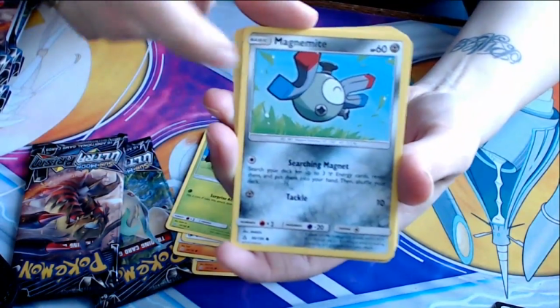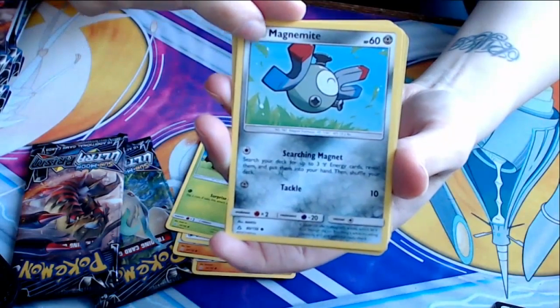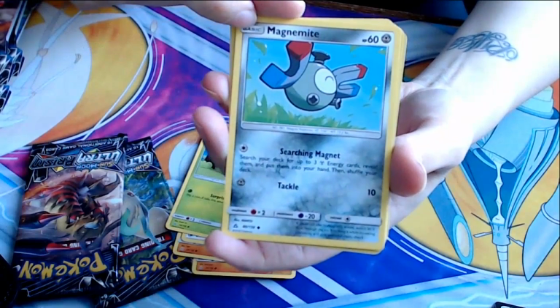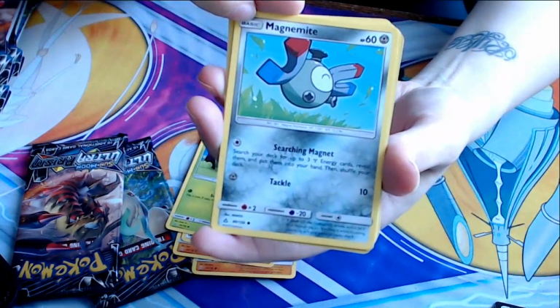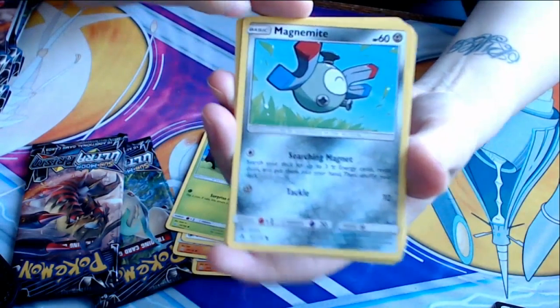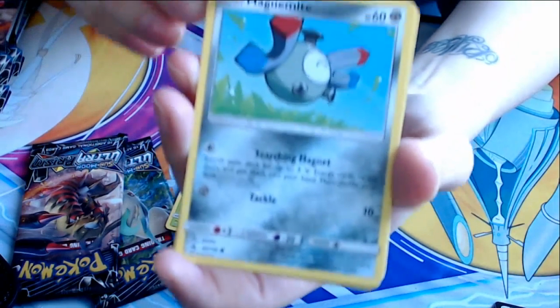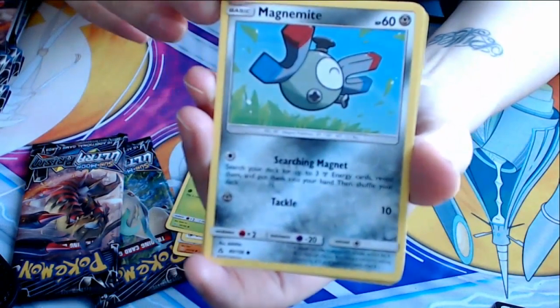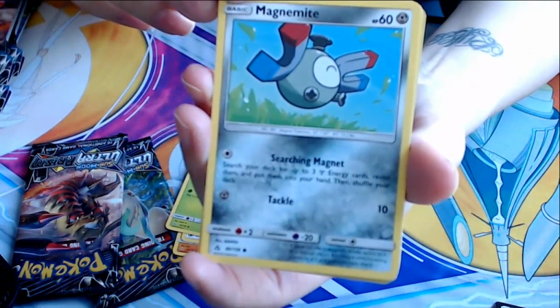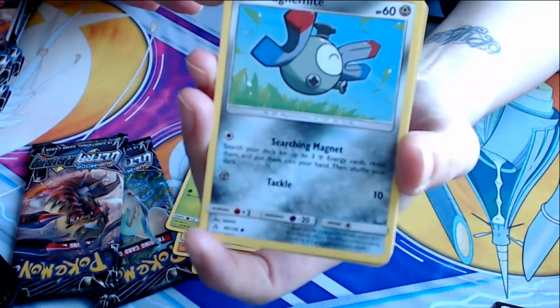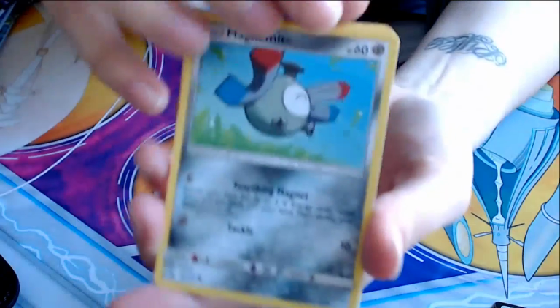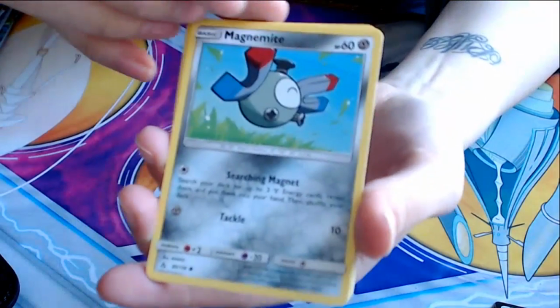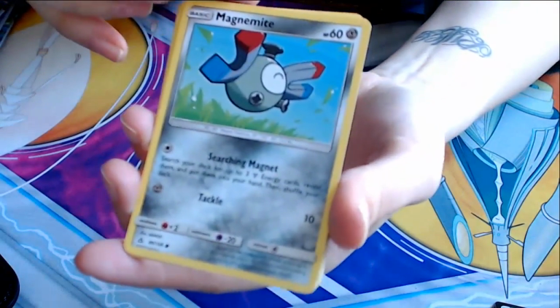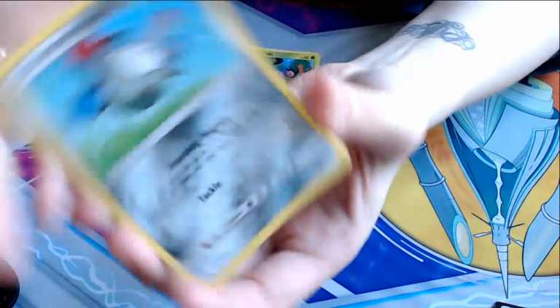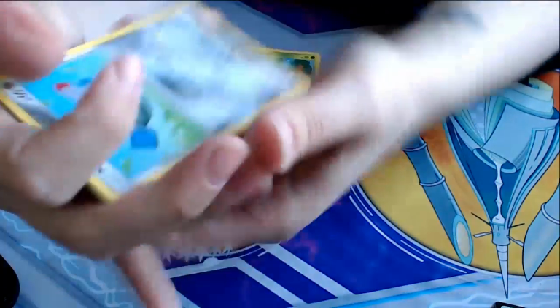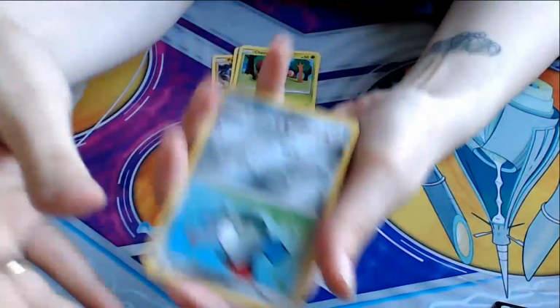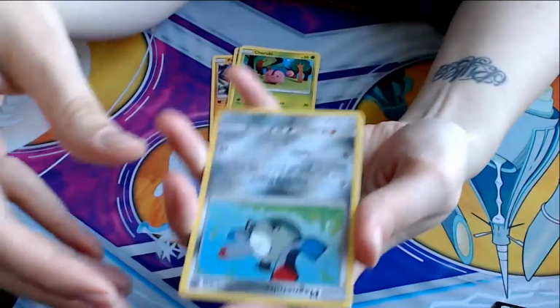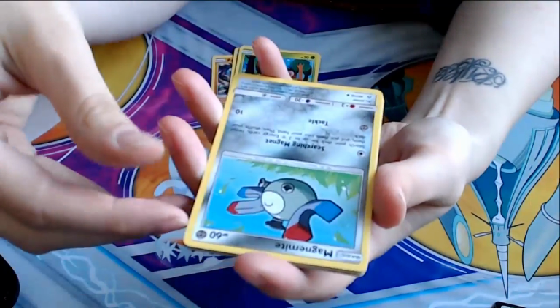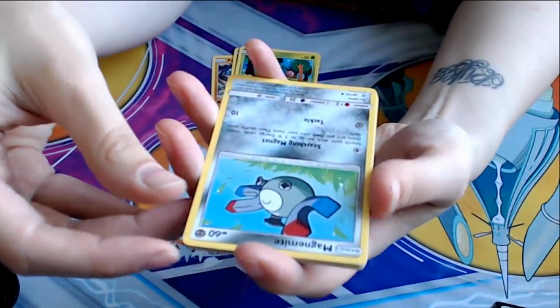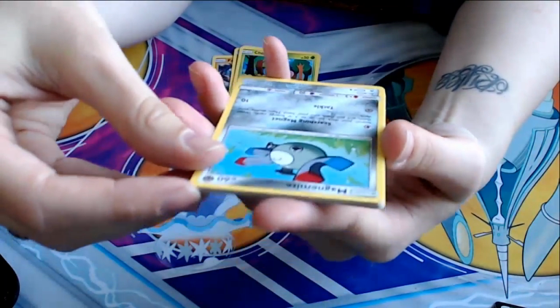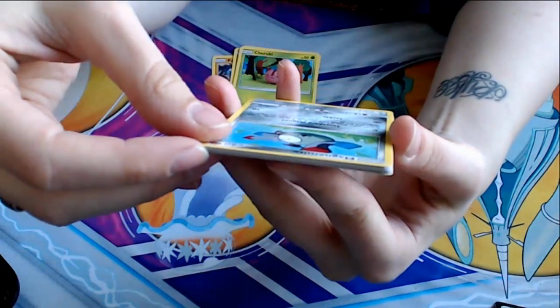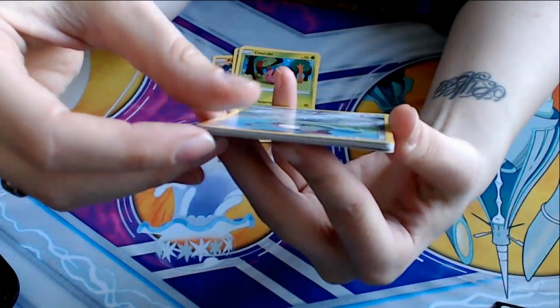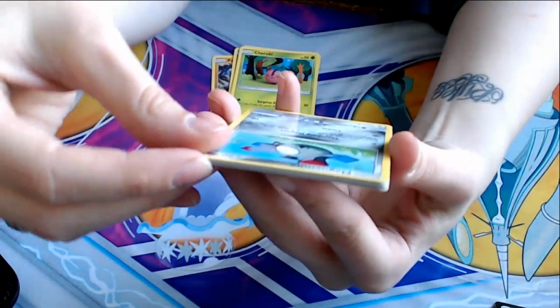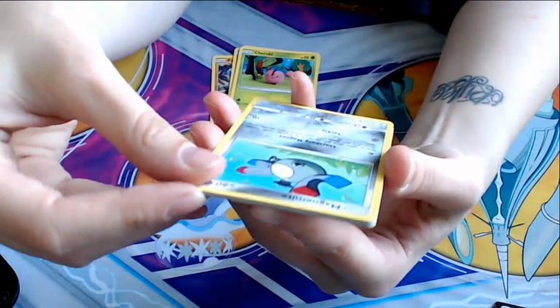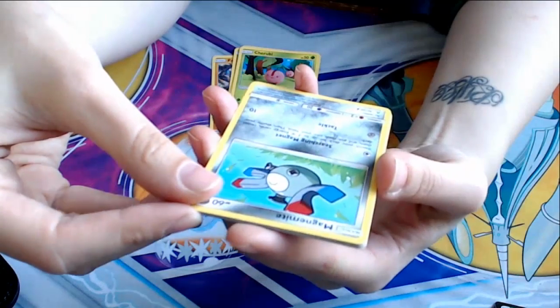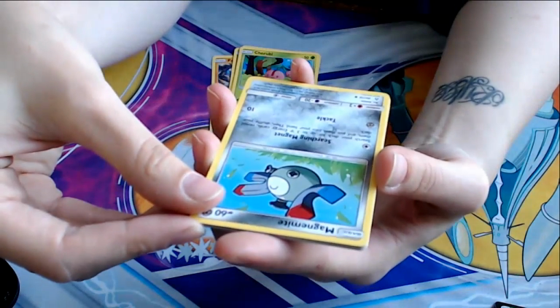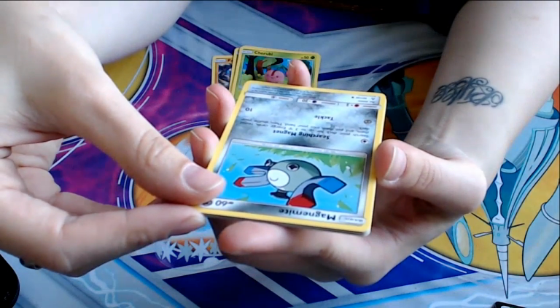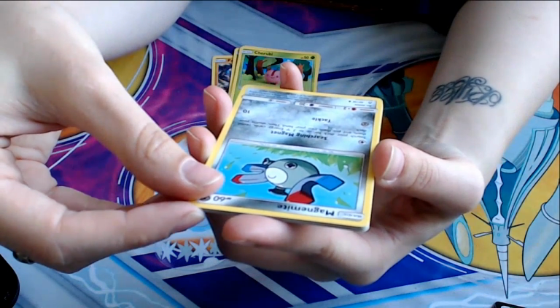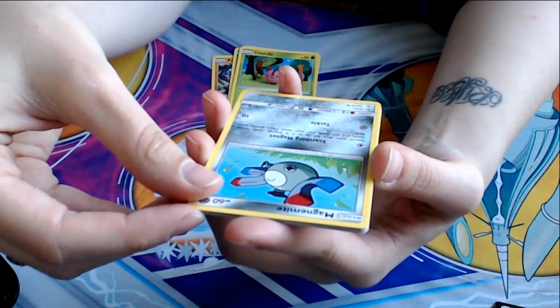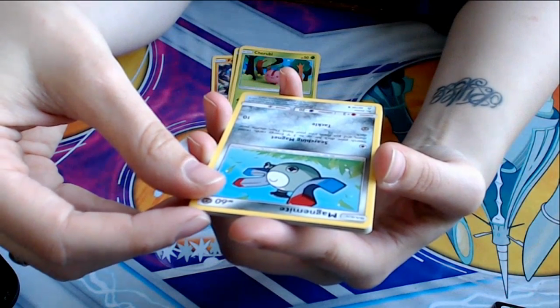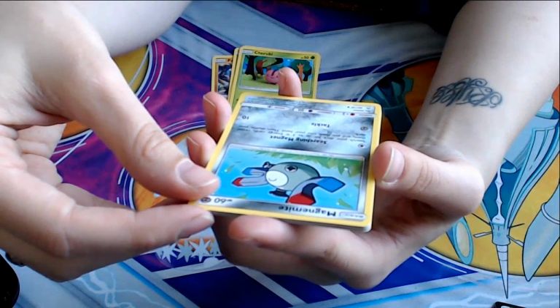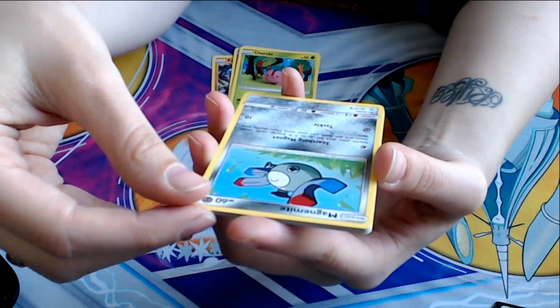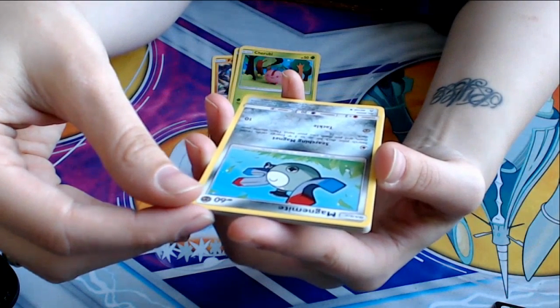Magnemite! He's so happy! Isn't that cute? He has Searching Magnet — search your deck for up to three steel energy, reveal them, put them into your hand, then shuffle your deck.